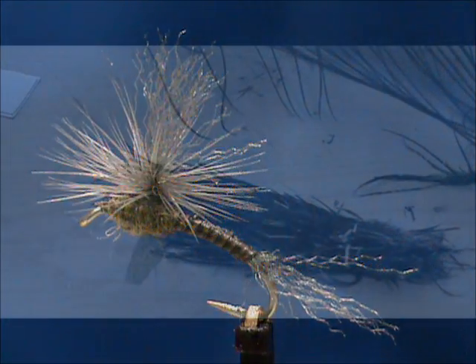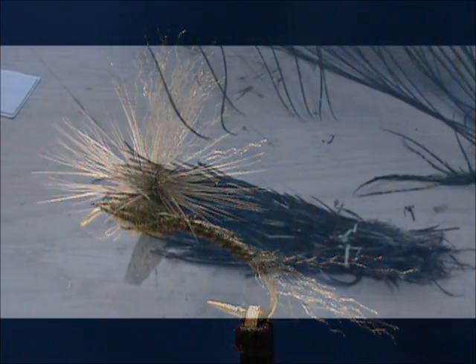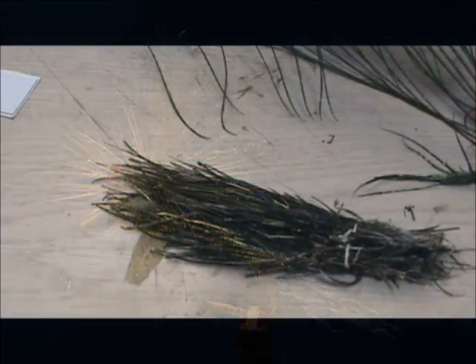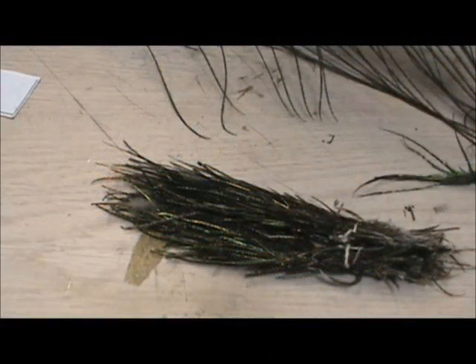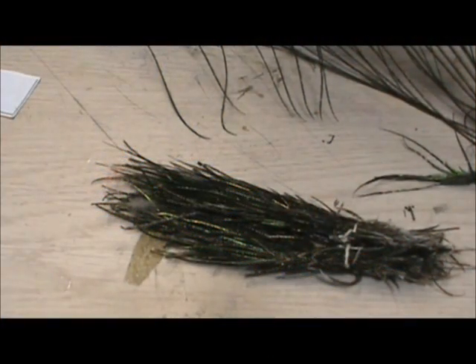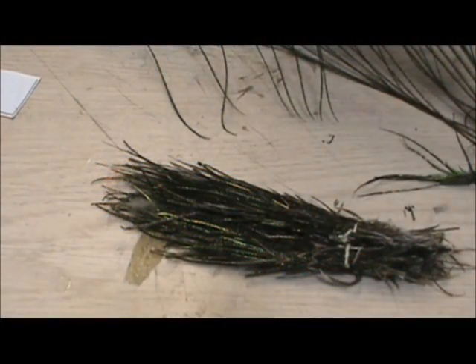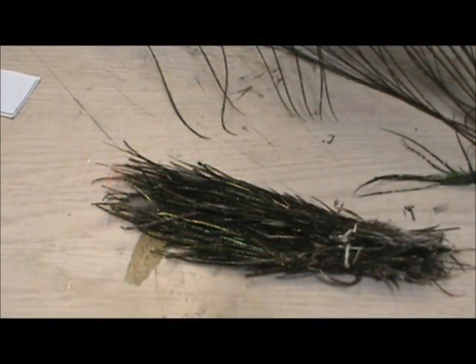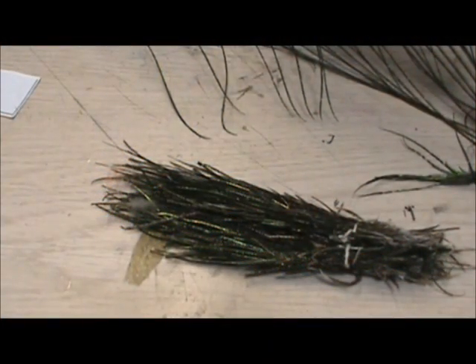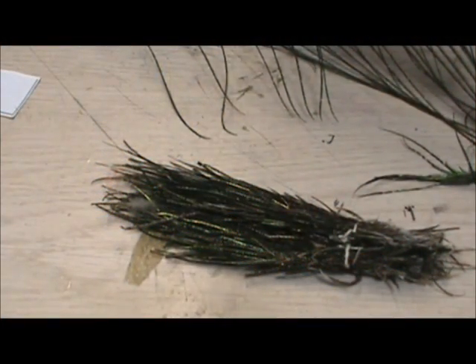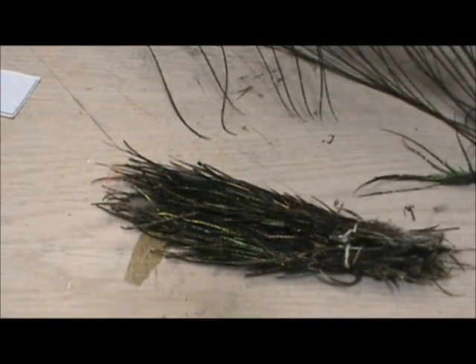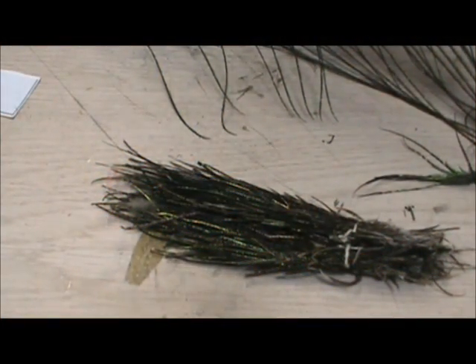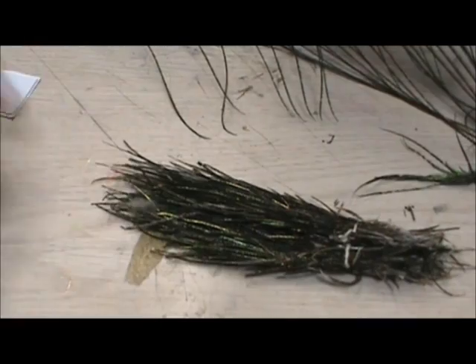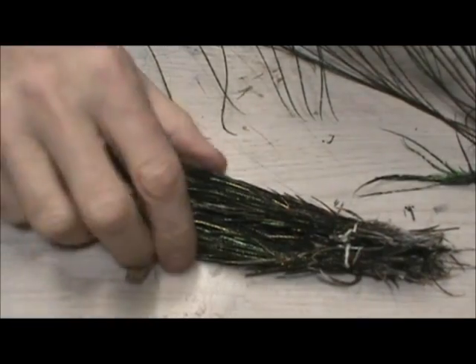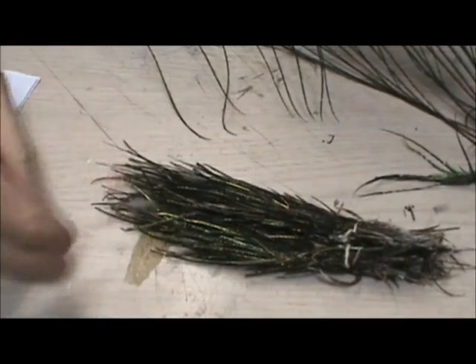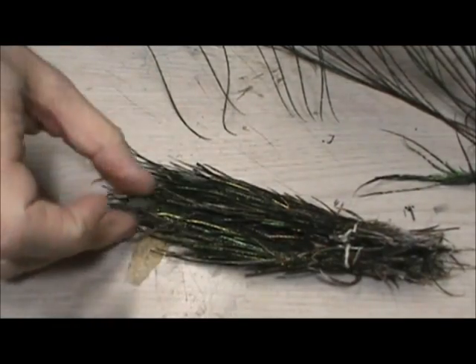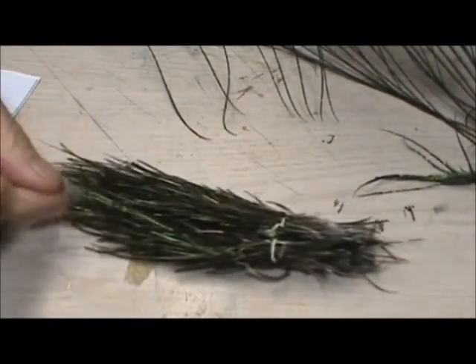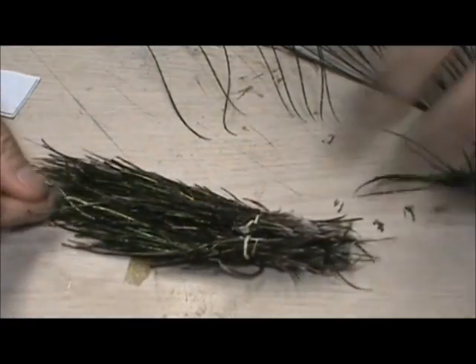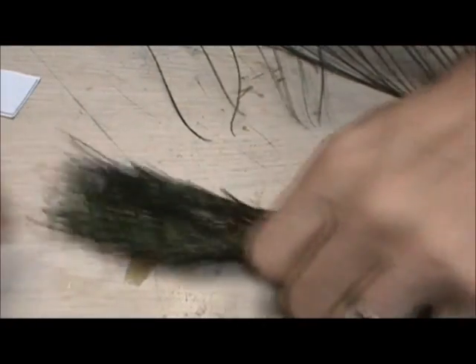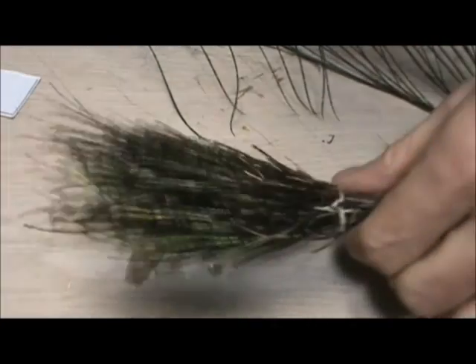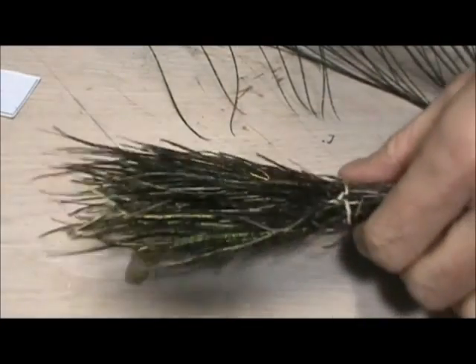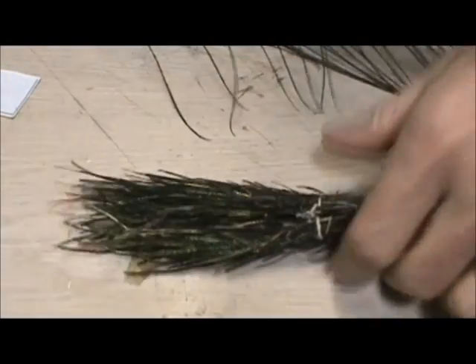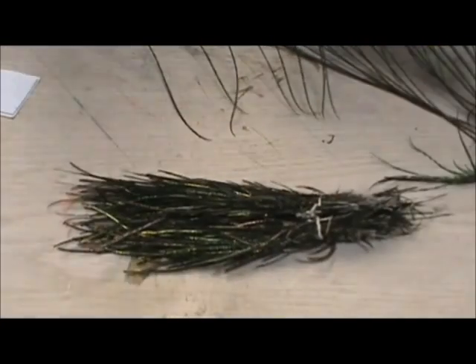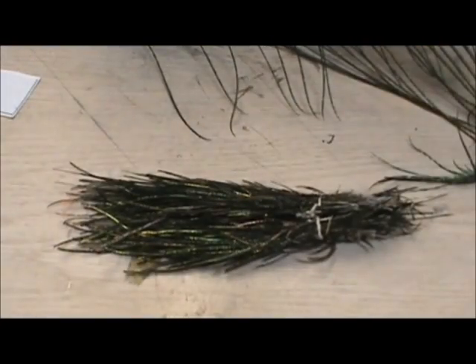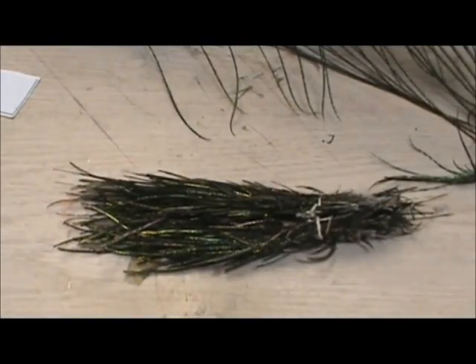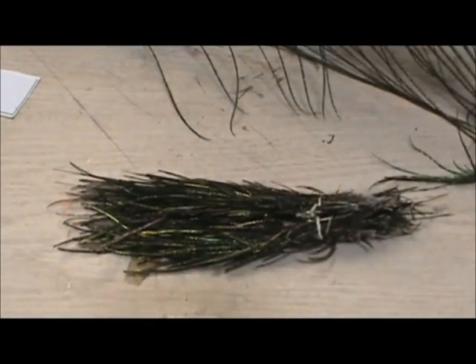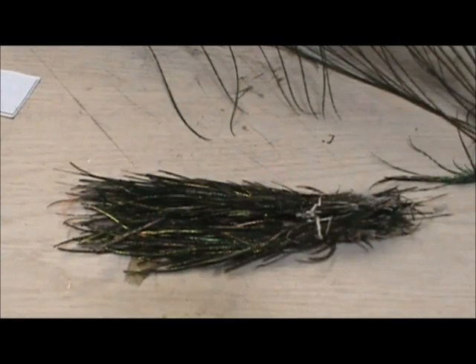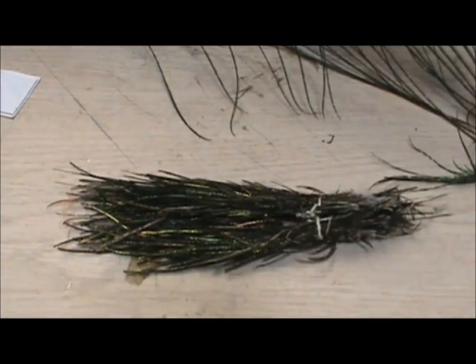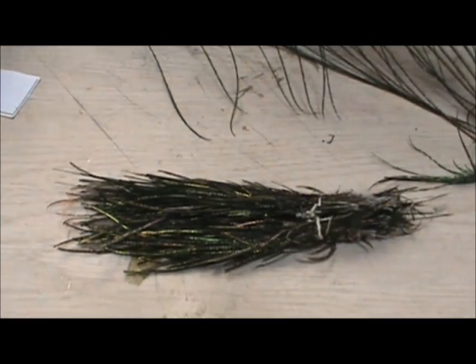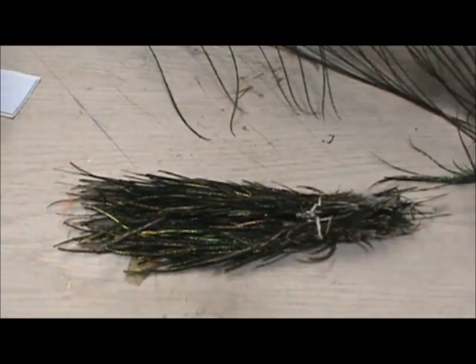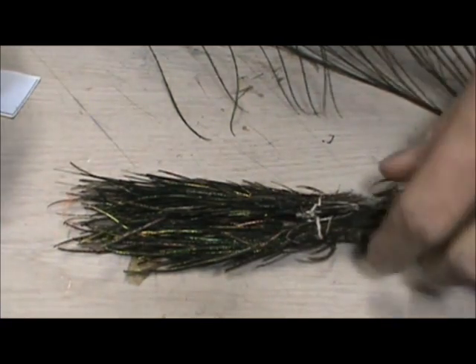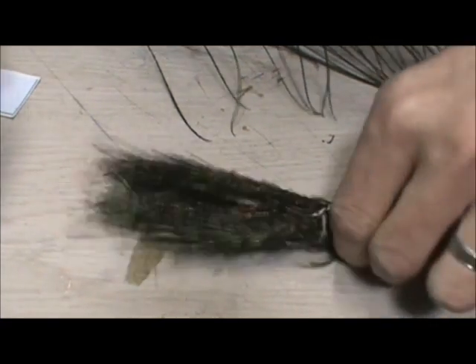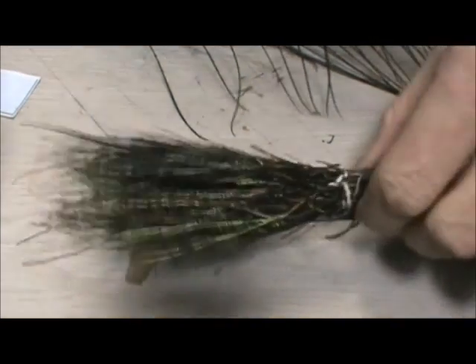Welcome back to another edition of Fly Tying for Beginners. Today we're going to cover a little more materials, and we're going to cover peacock herl and how to strip them.